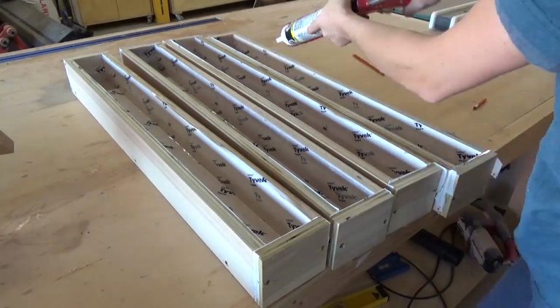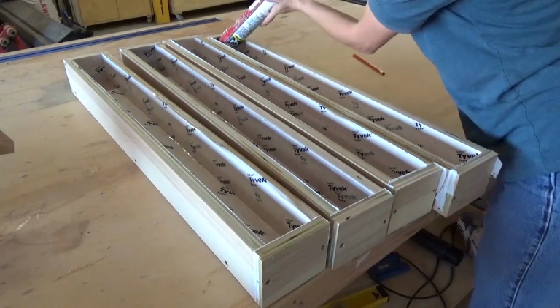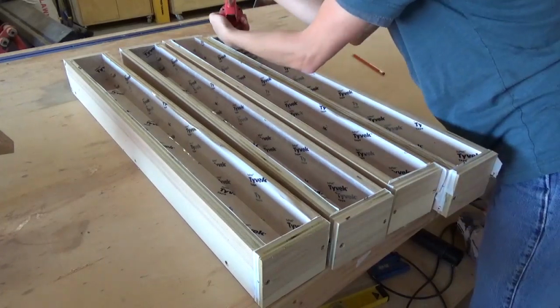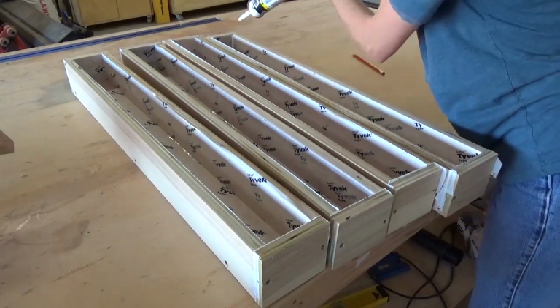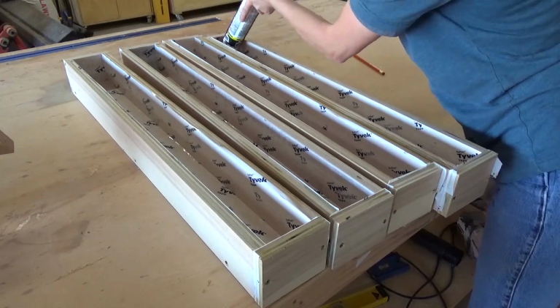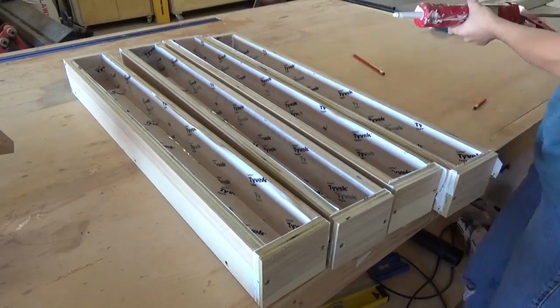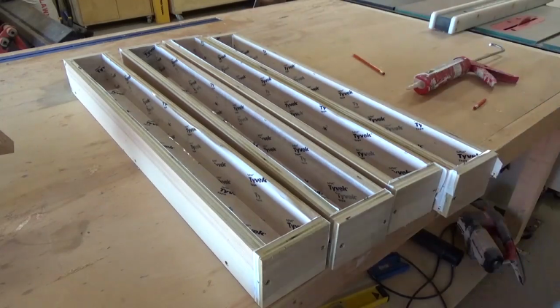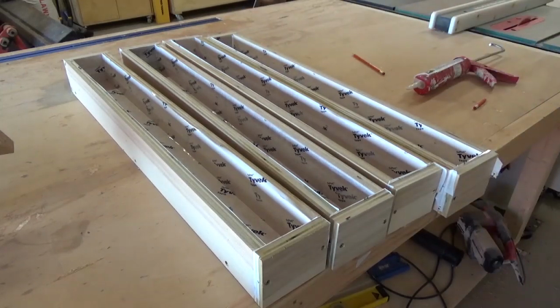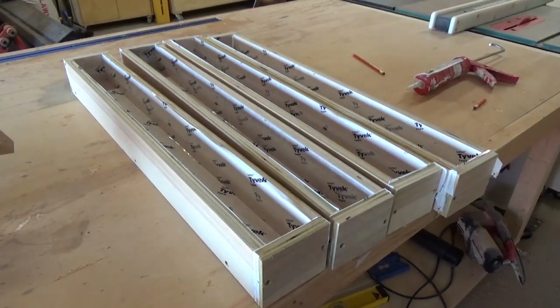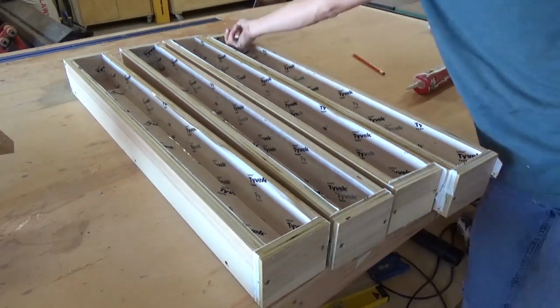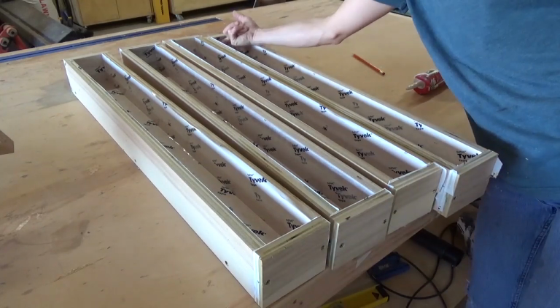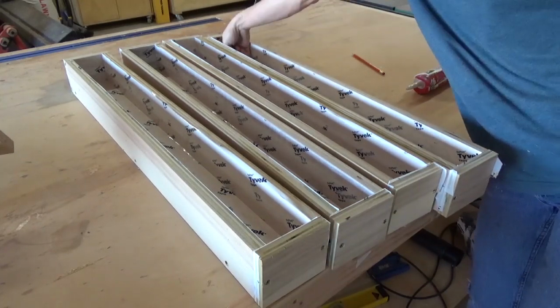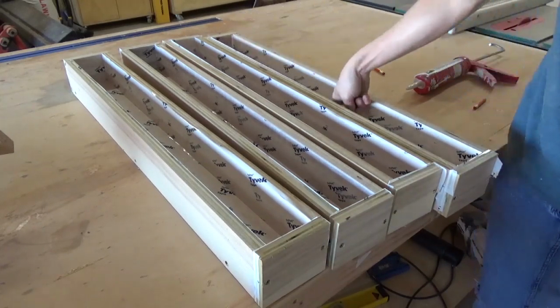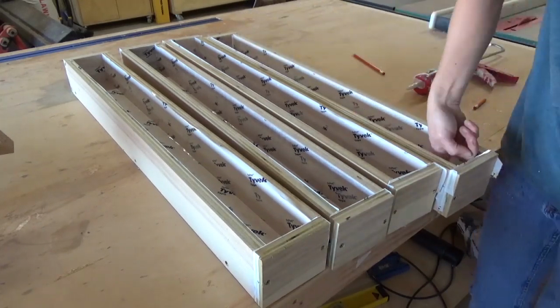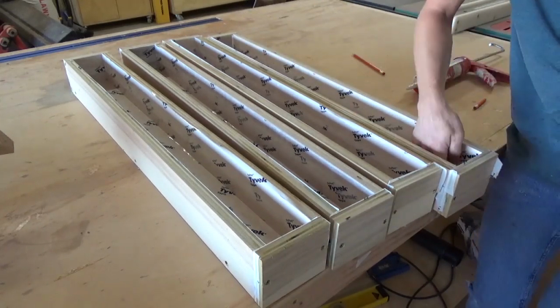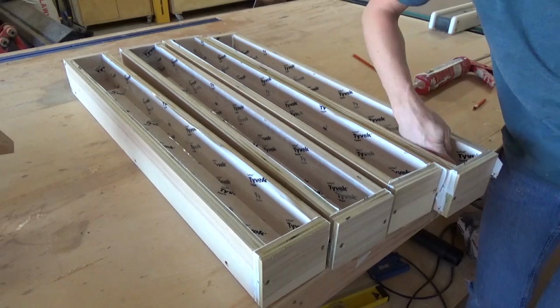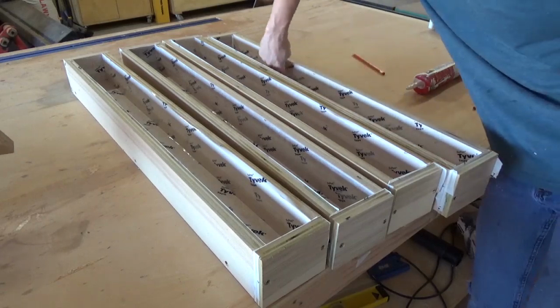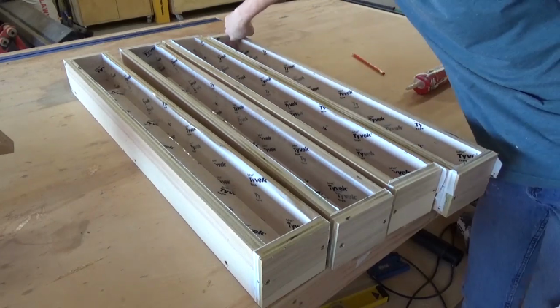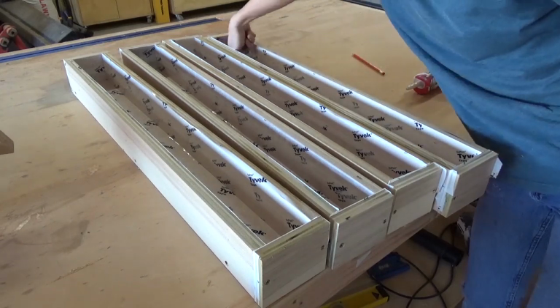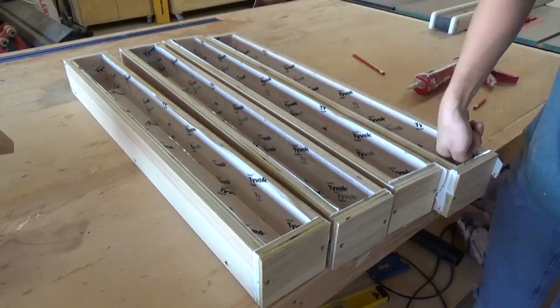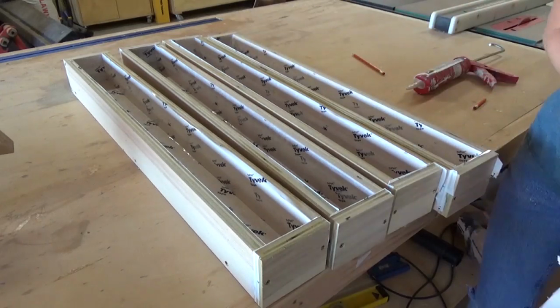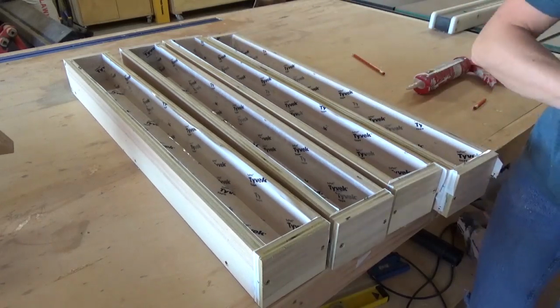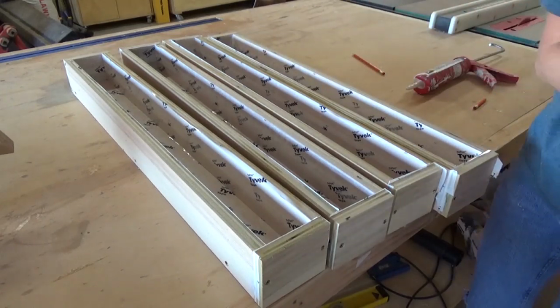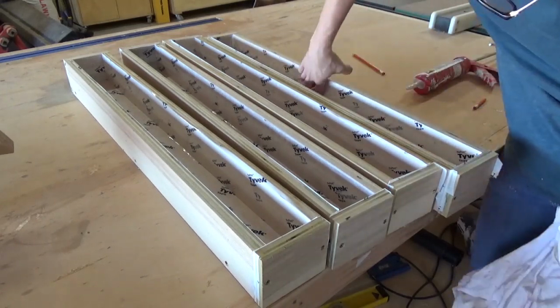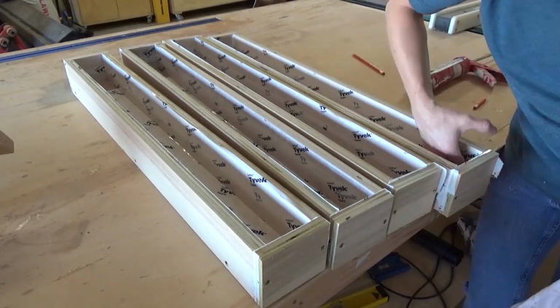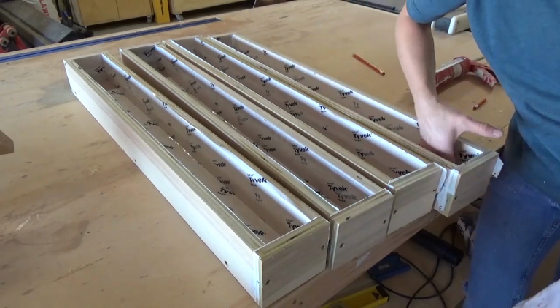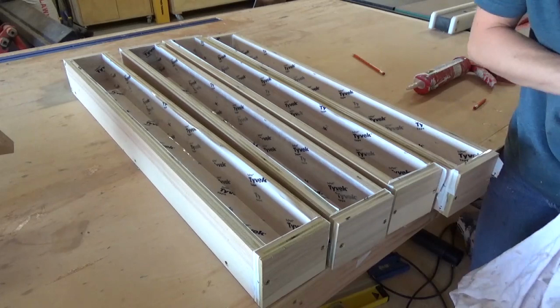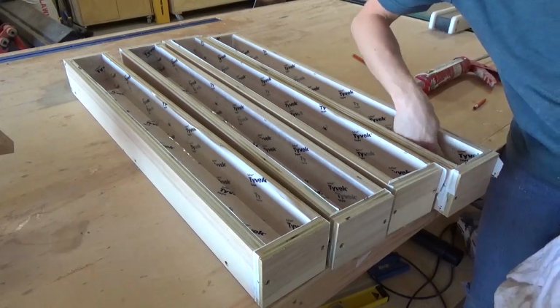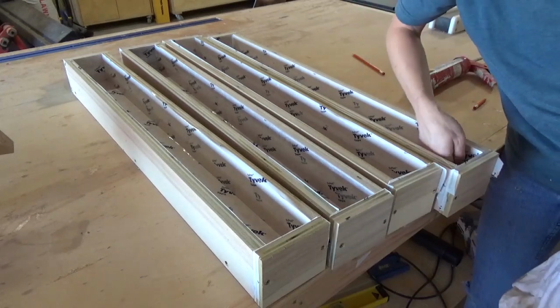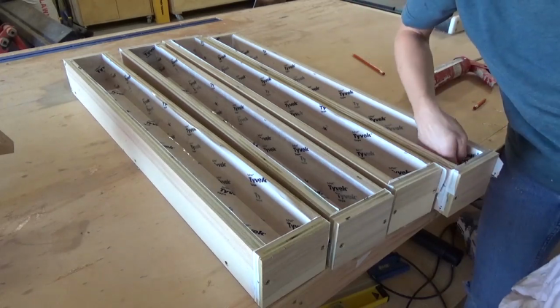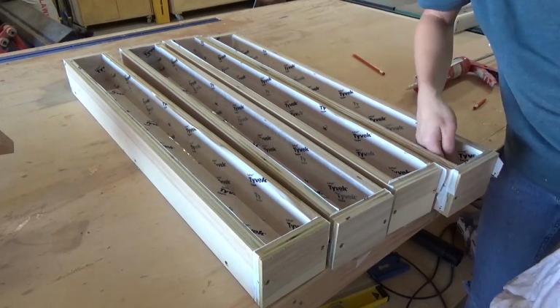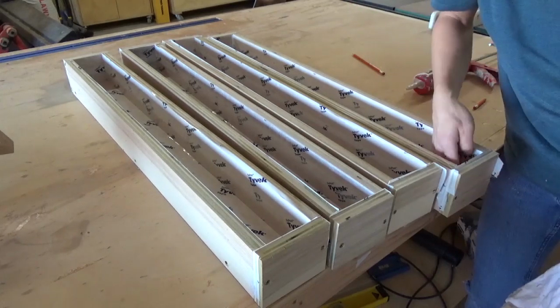Here is where I messed up. I used regular white caulk, and during the pour, the caulk wrinkled up and folded into my mold. Since it was clear resin, this was a problem. You'll see more on this later, but I recommend using a clear caulk for this, not white.